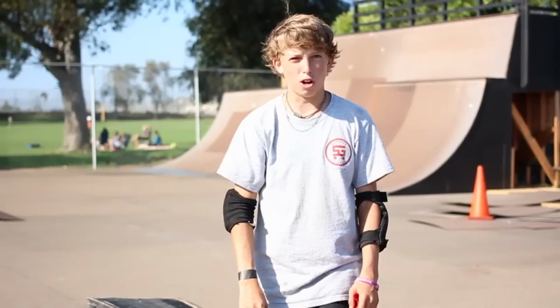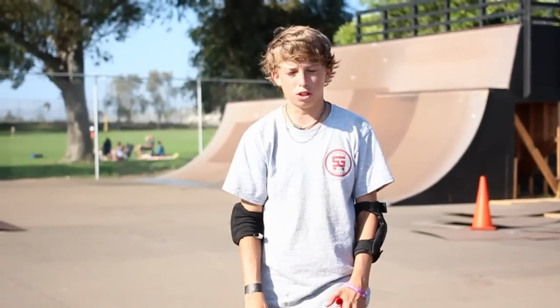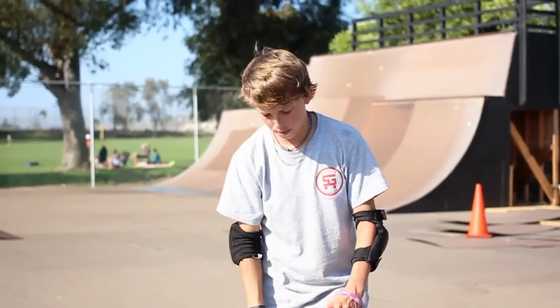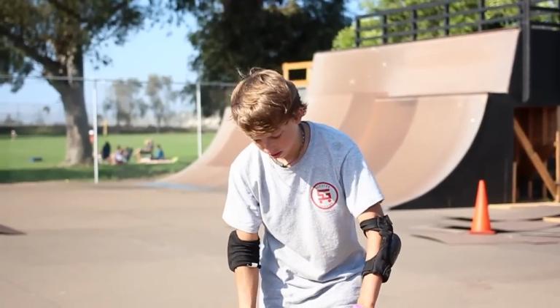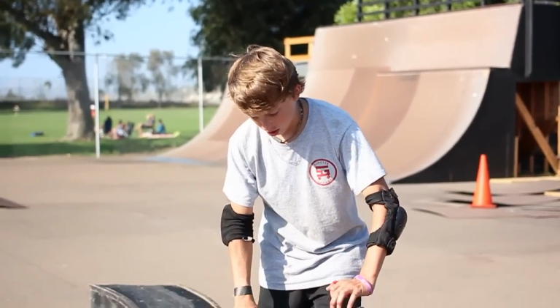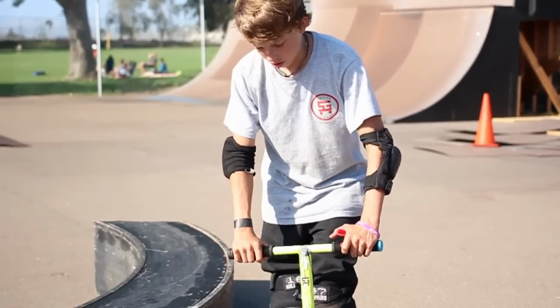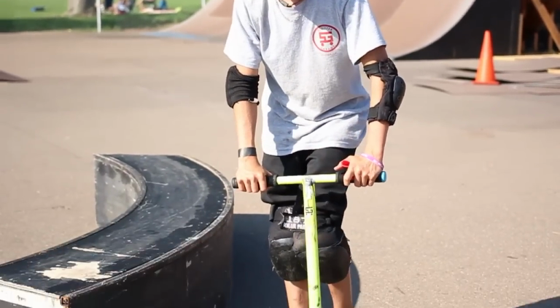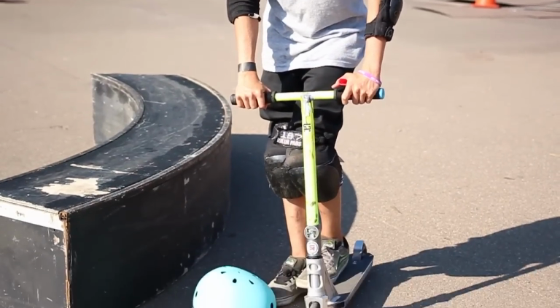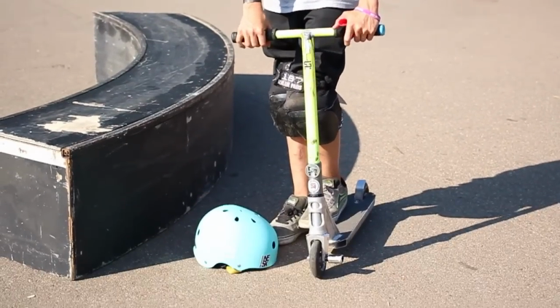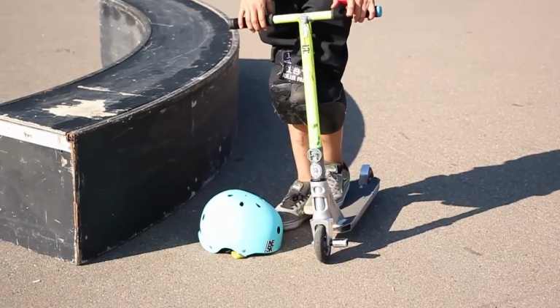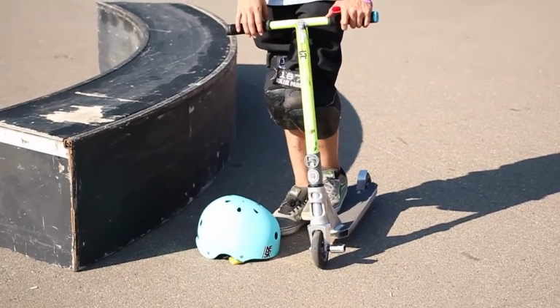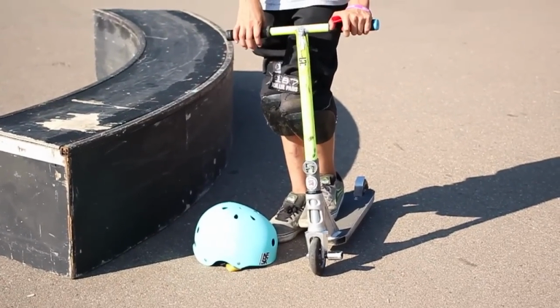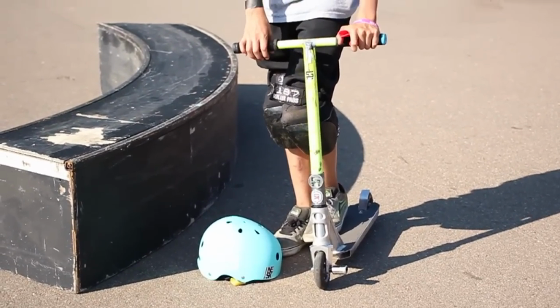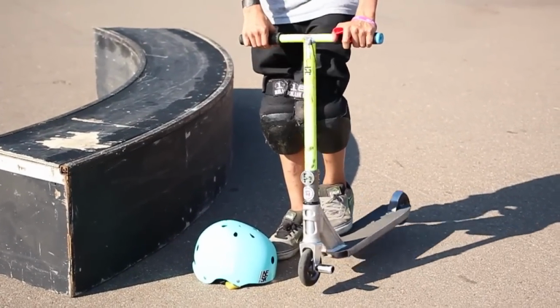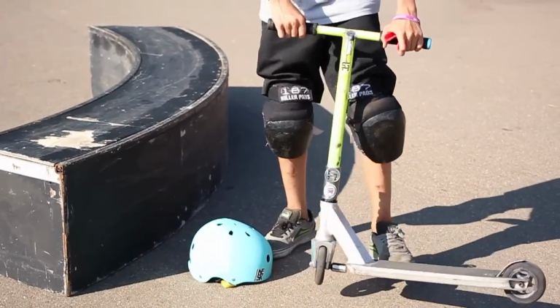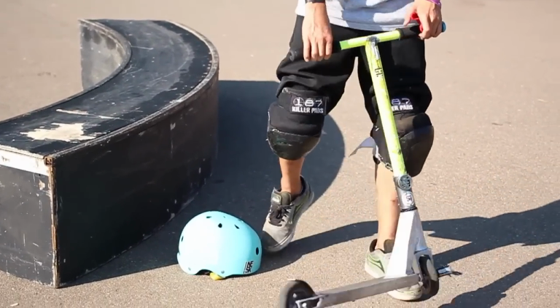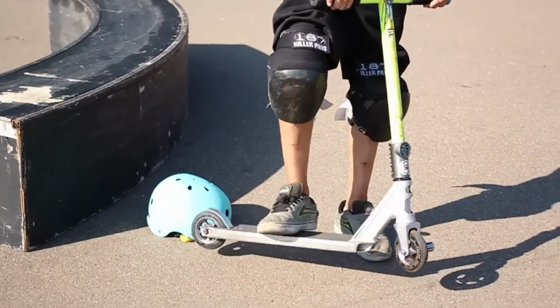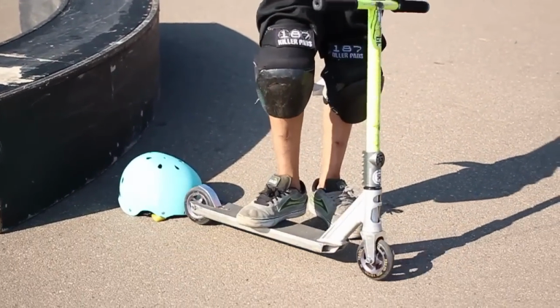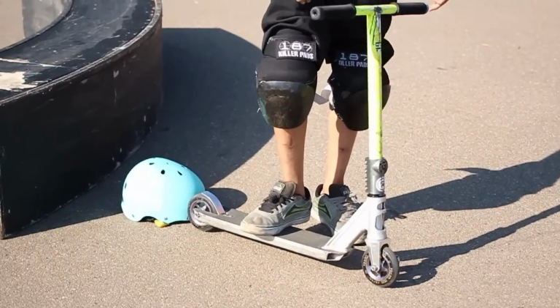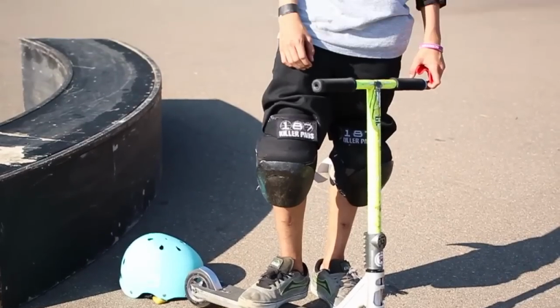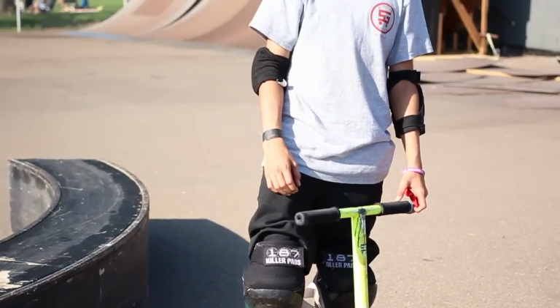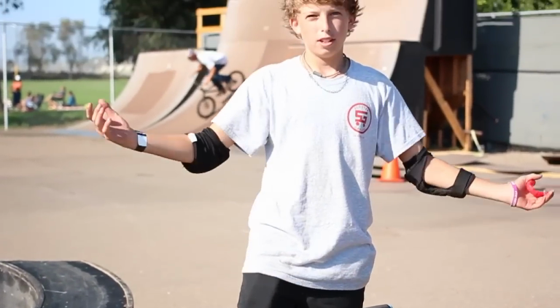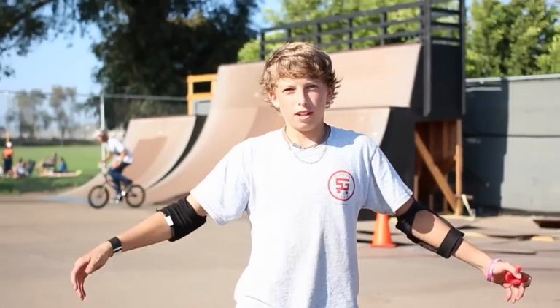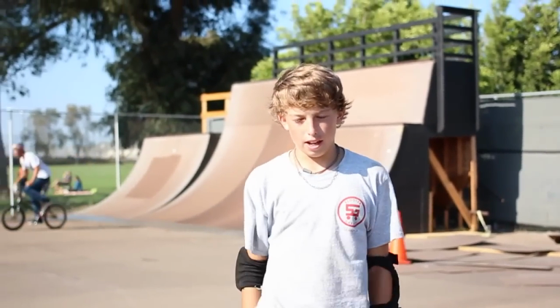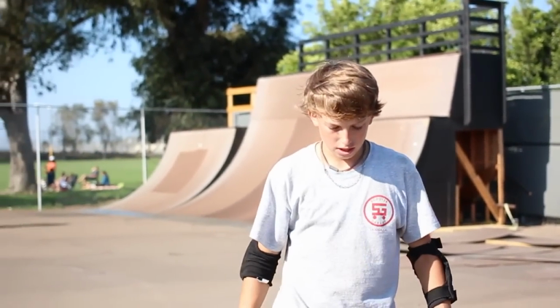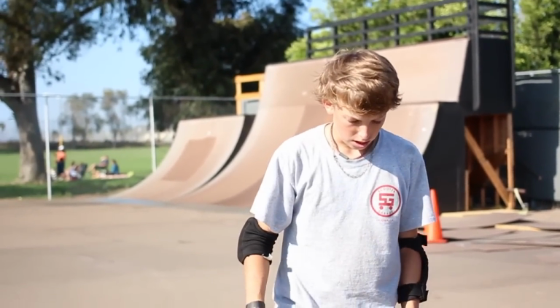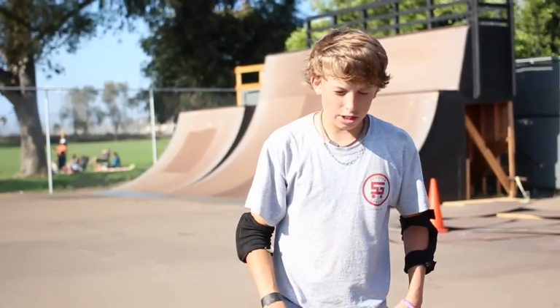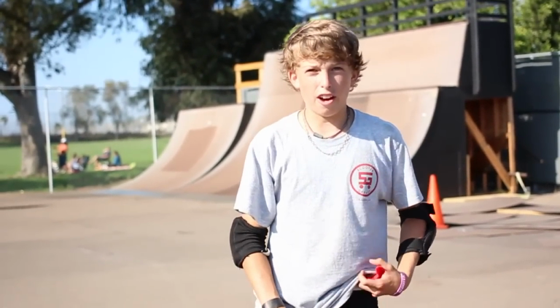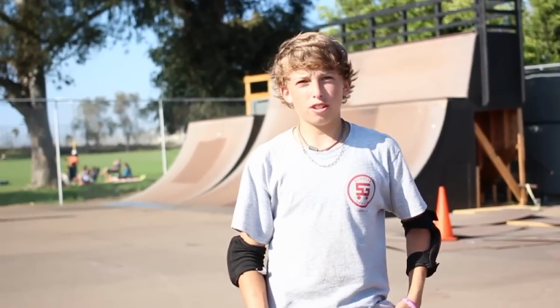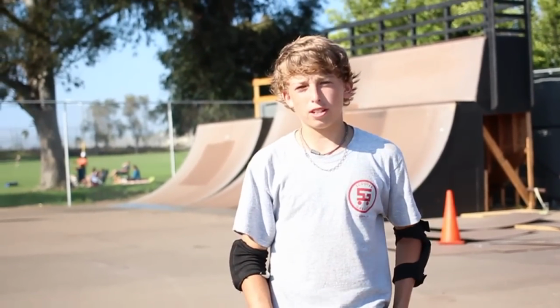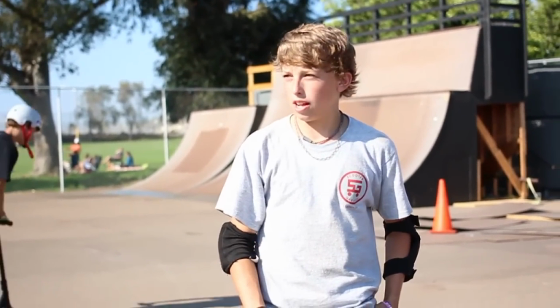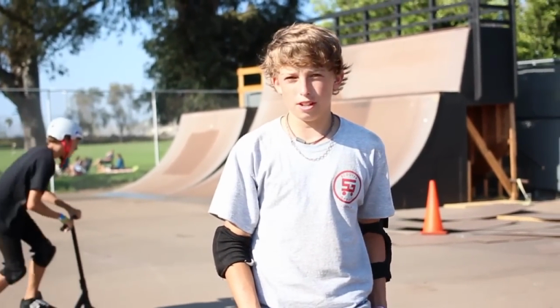Once you learn smith, you can do some cool variations out of it, like smith the whip, smith the bar, smith the double whip. And yeah, it's a fun trick to learn how to do.